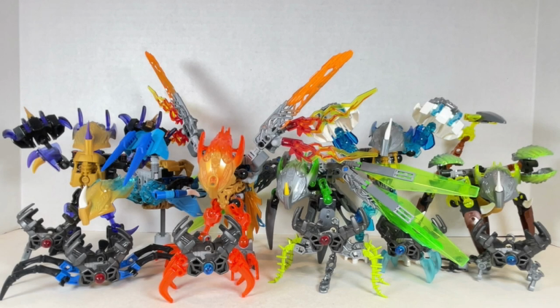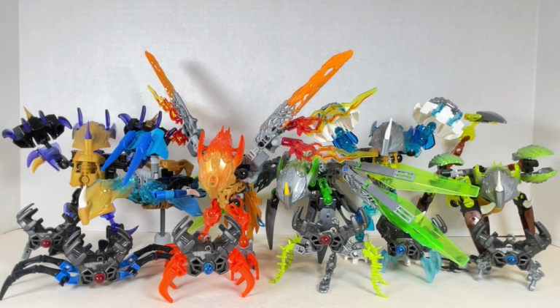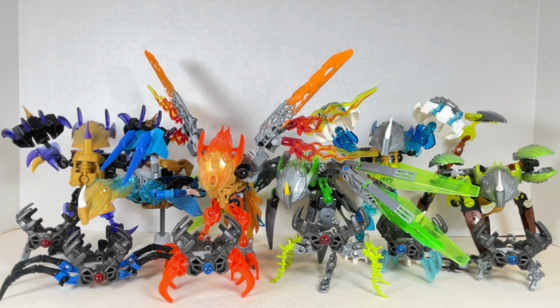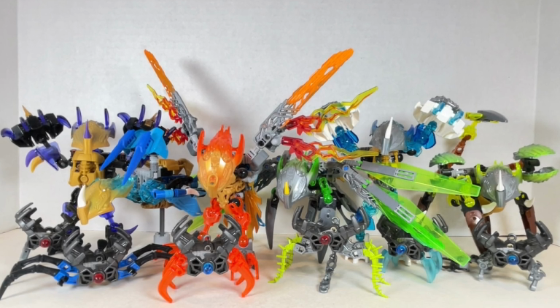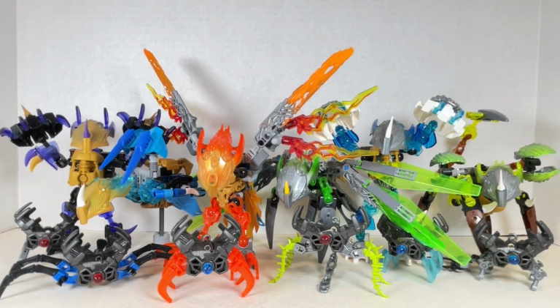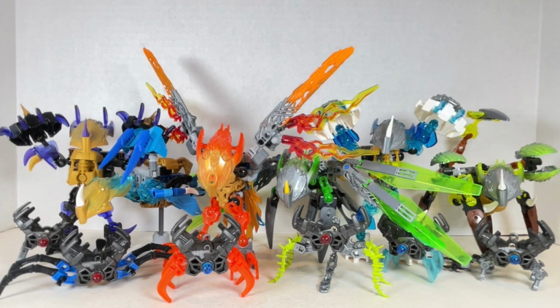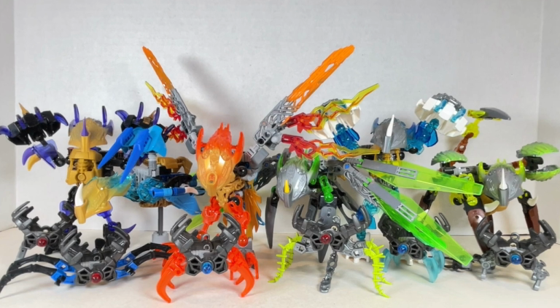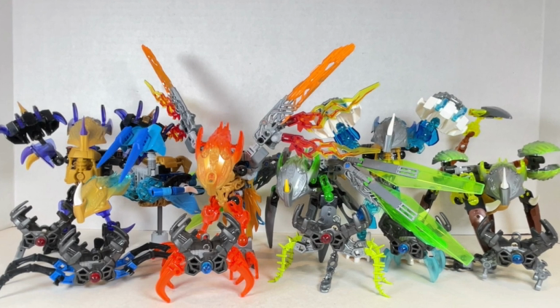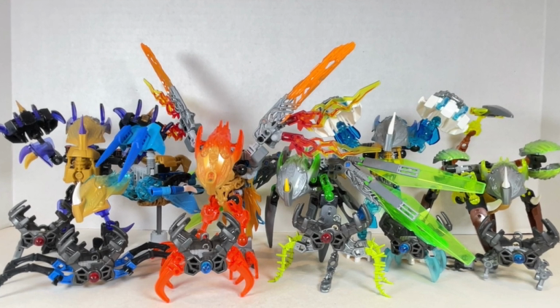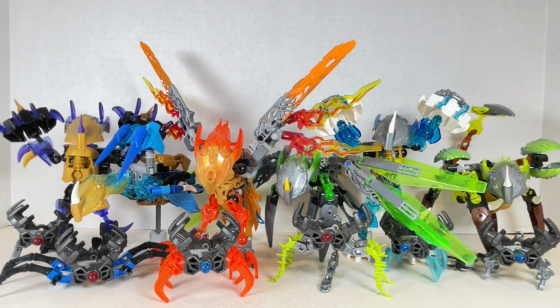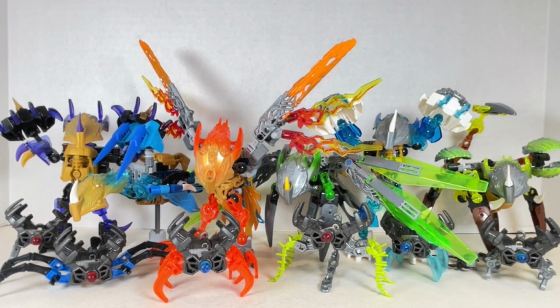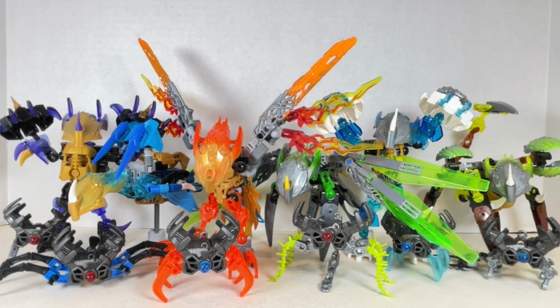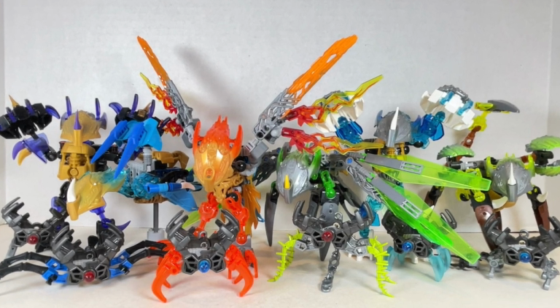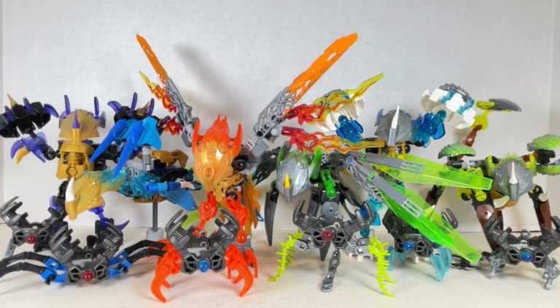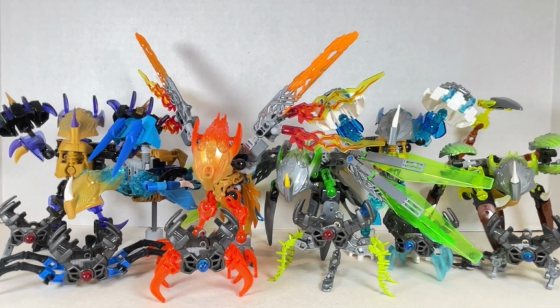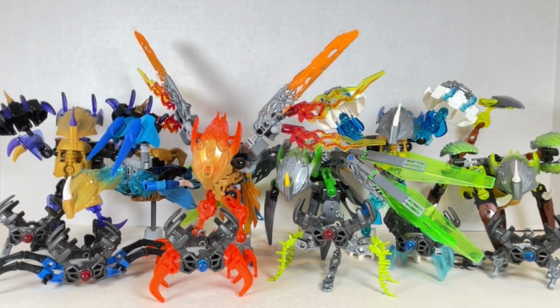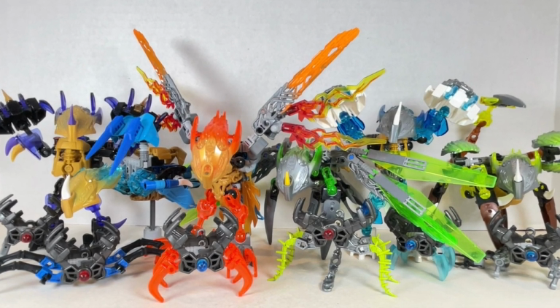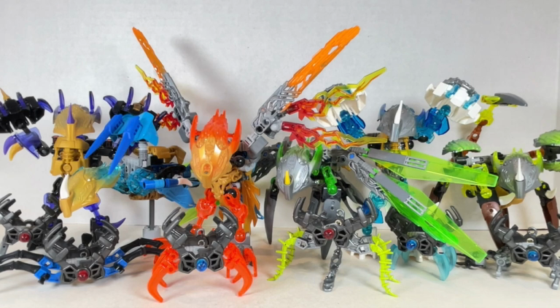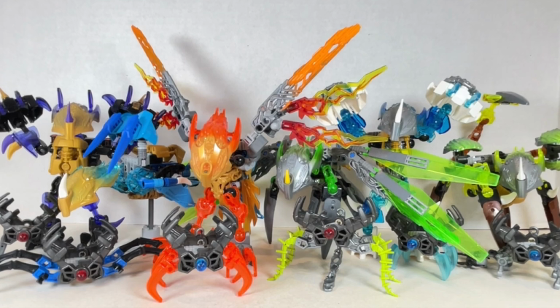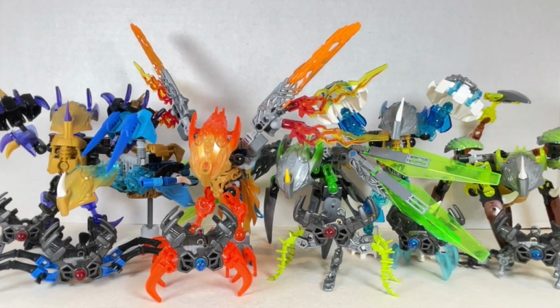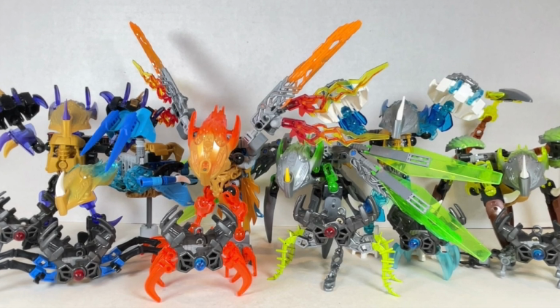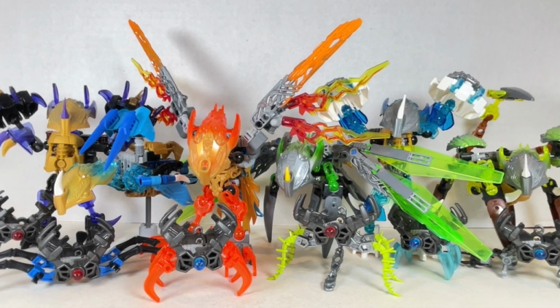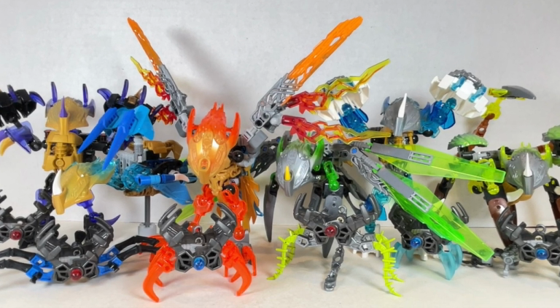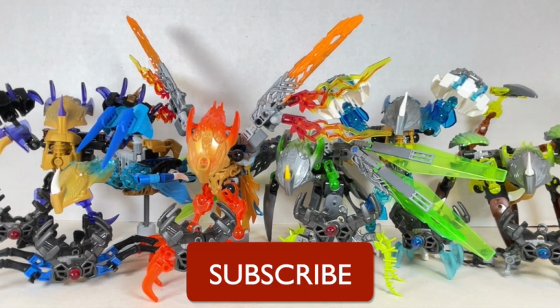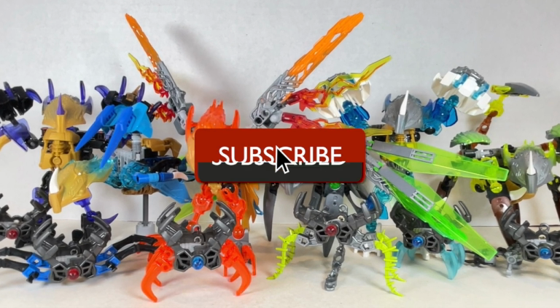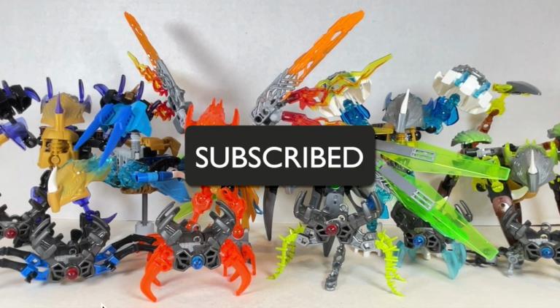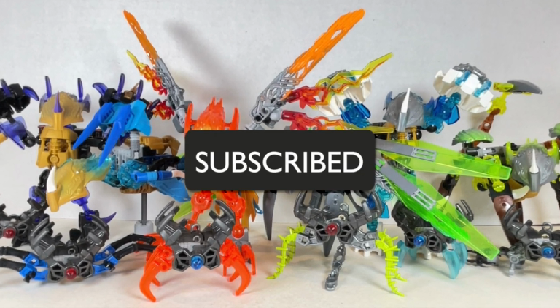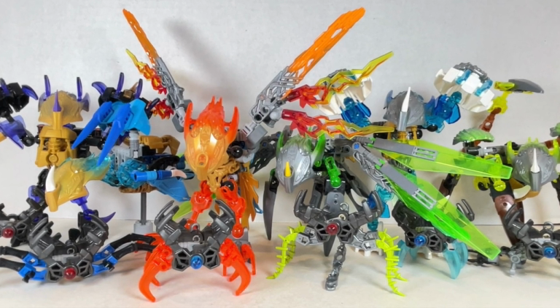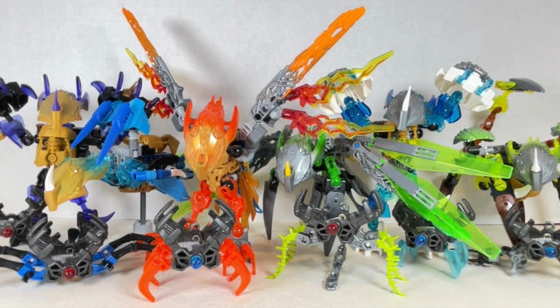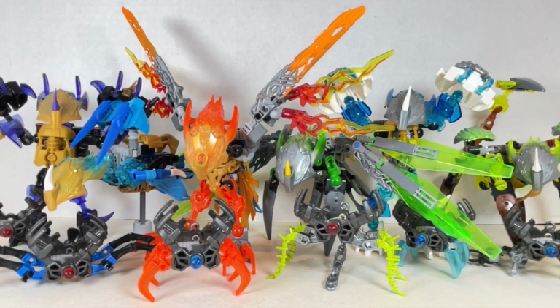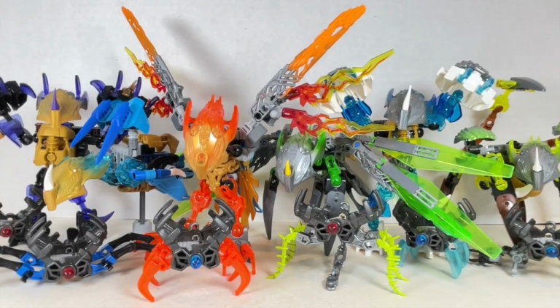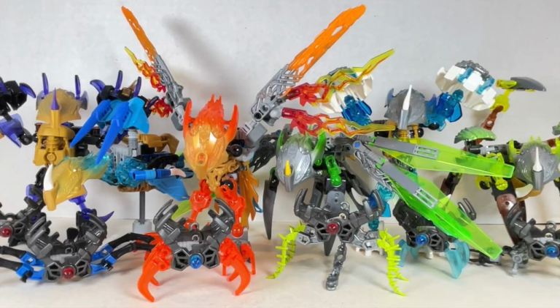Hello everyone and welcome back to JesseHeckCreative. Today we're going over these six elemental creatures and their shadow traps from Bionicle. Before we begin make sure to hit that like button and smash that subscribe button. Now let's get to it.